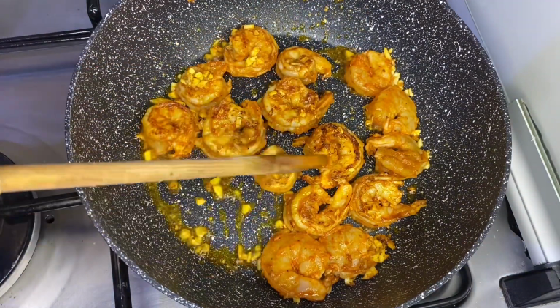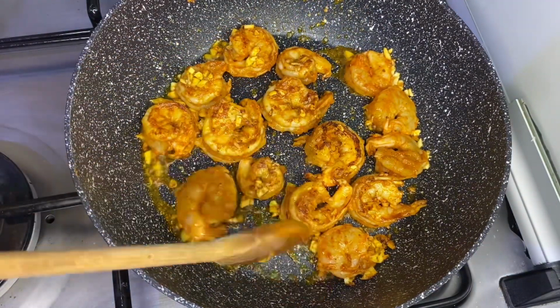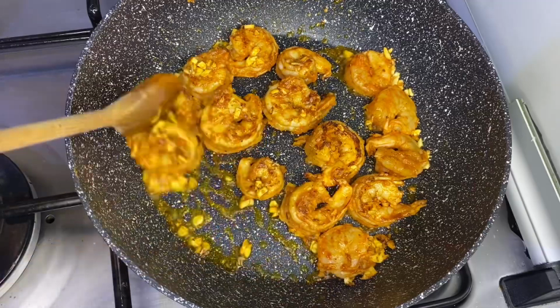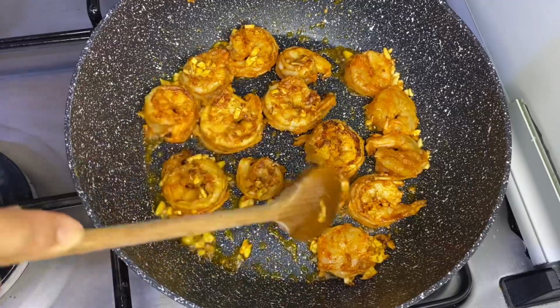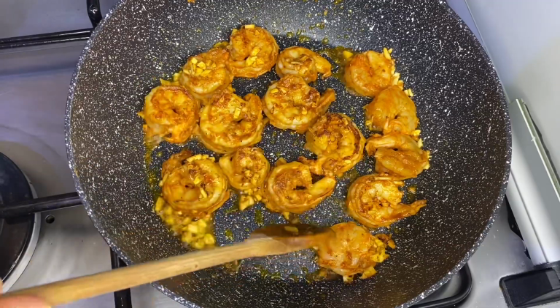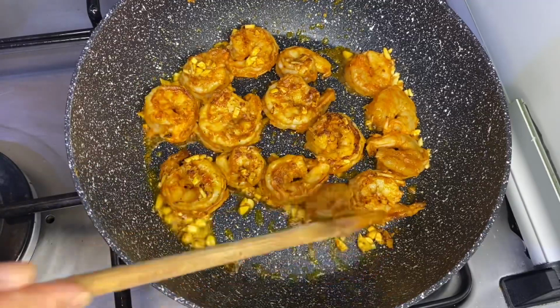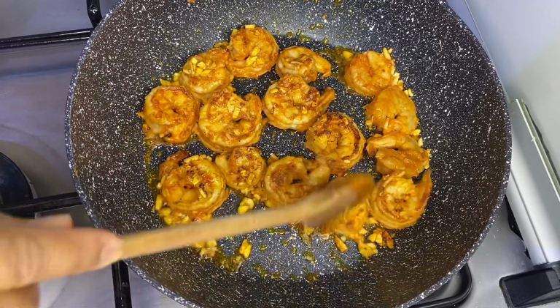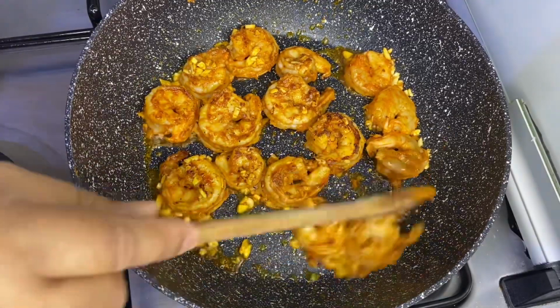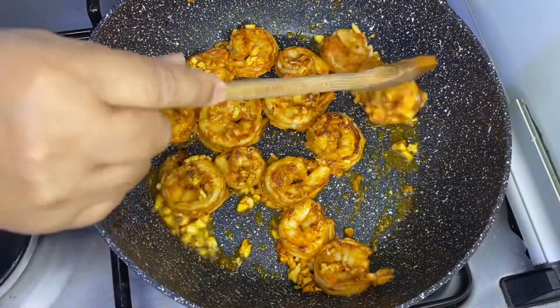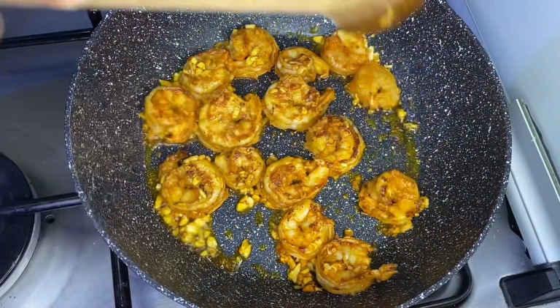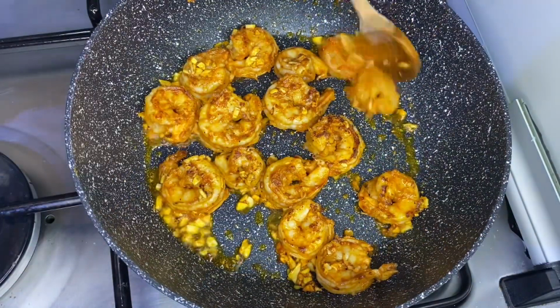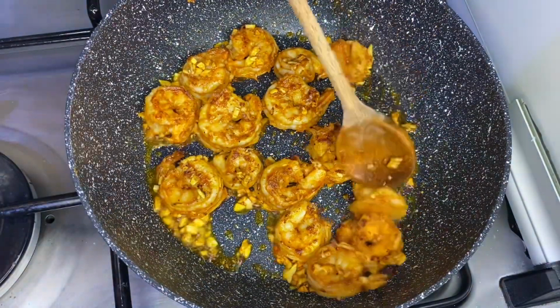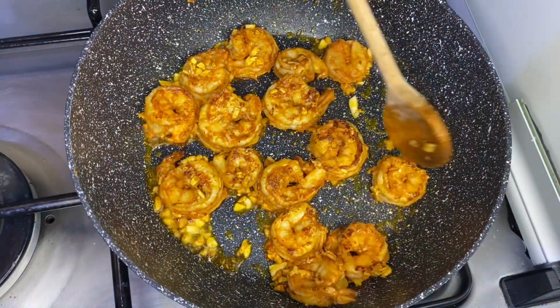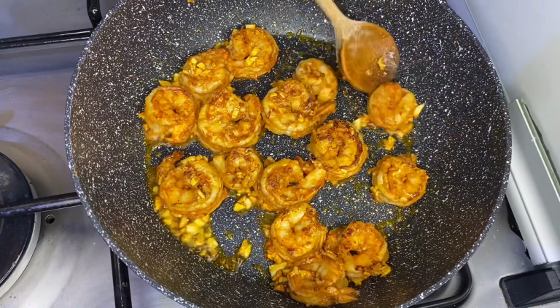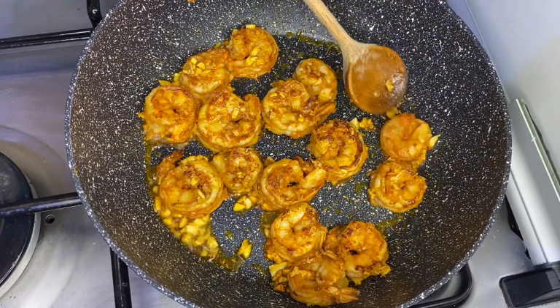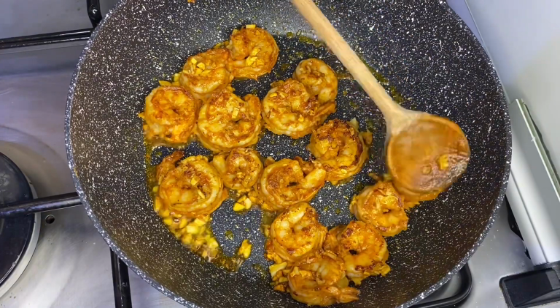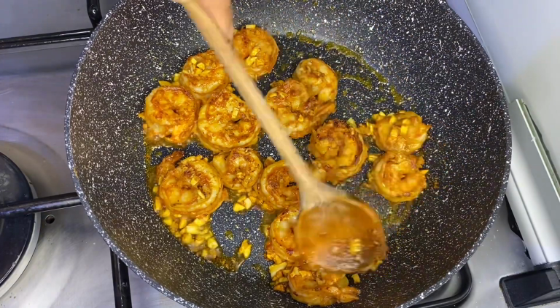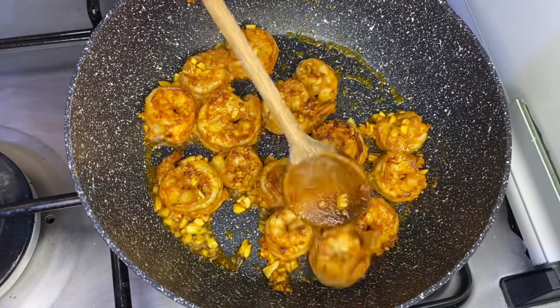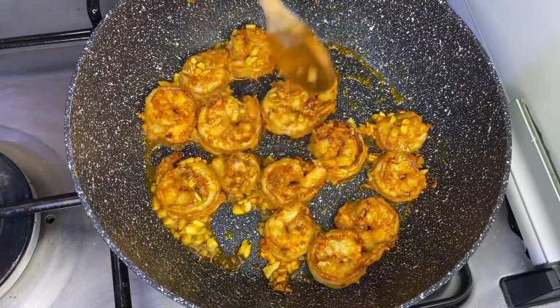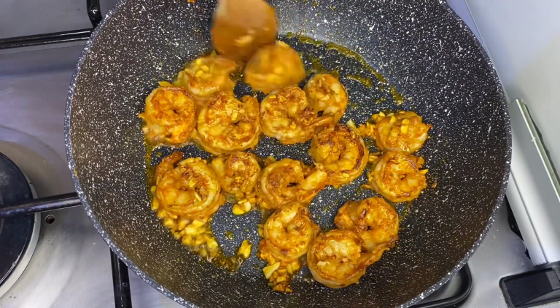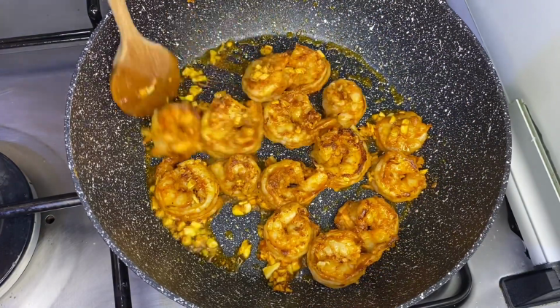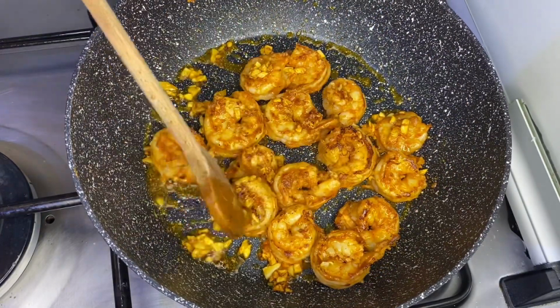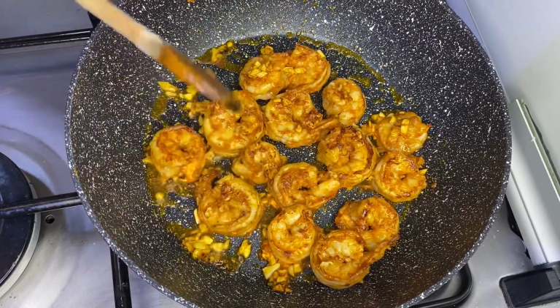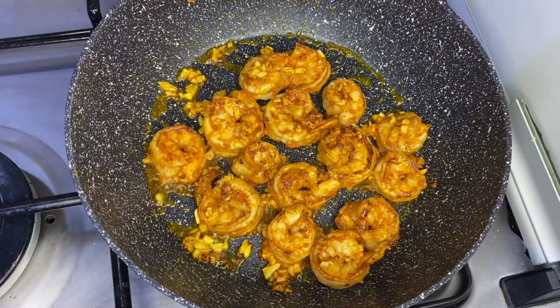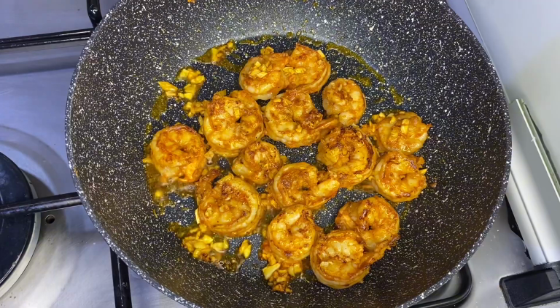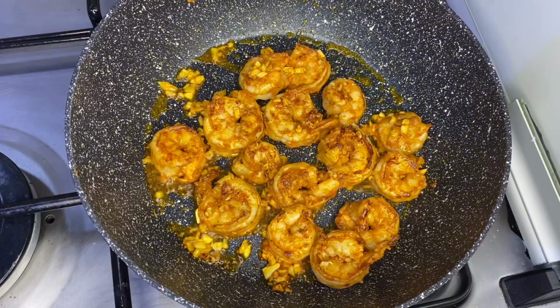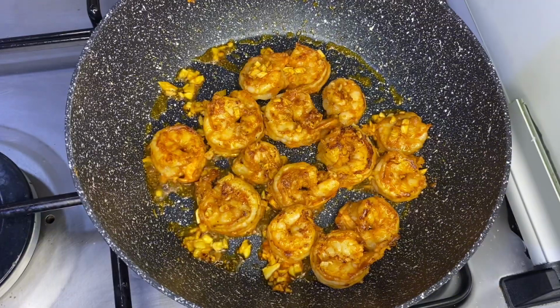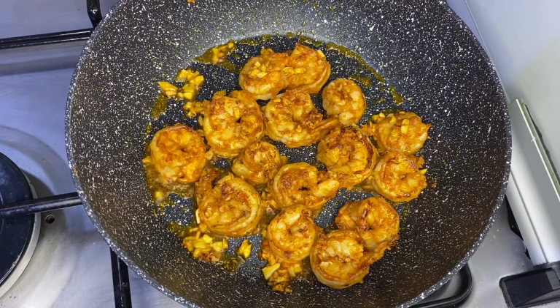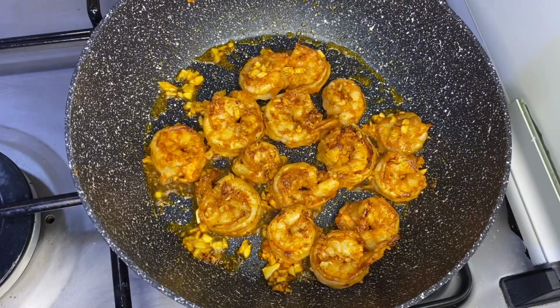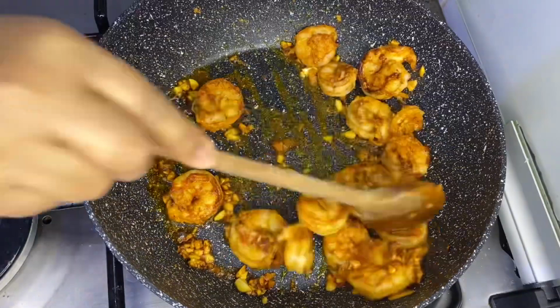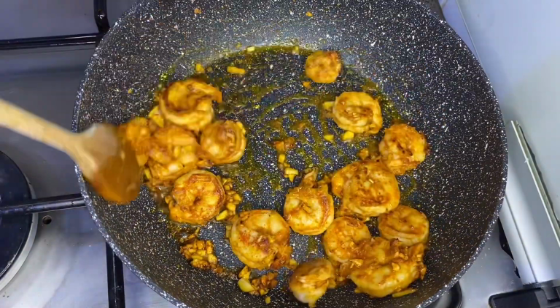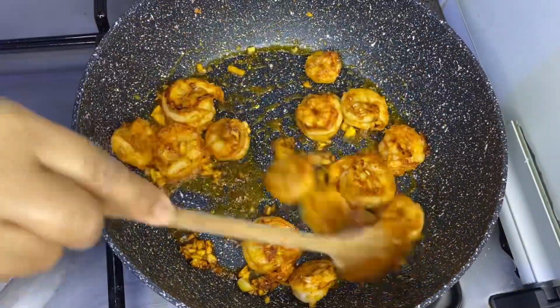1 teaspoon of flour, 2 cups of flour, 1 teaspoon of flour. 2 tablespoons of flour.